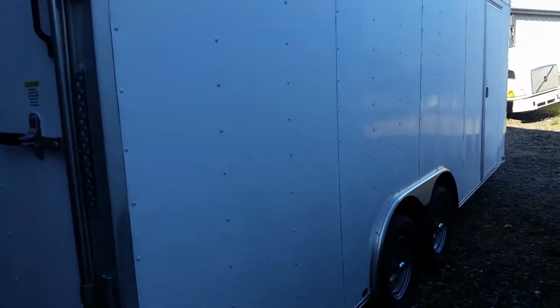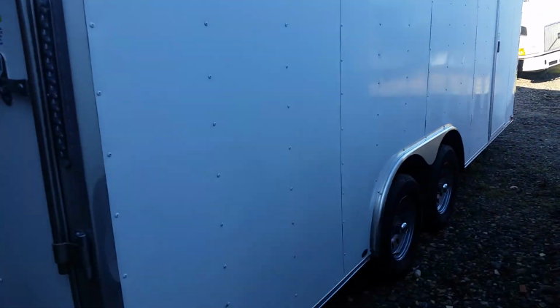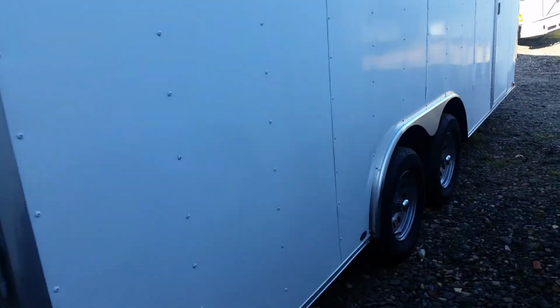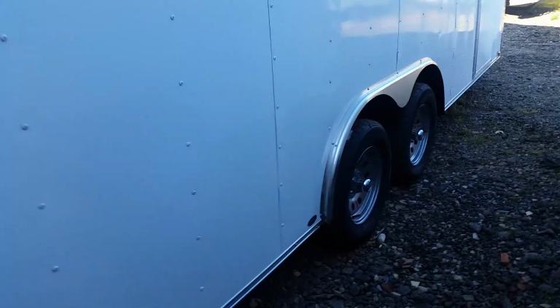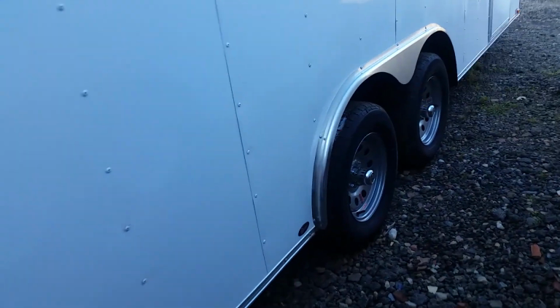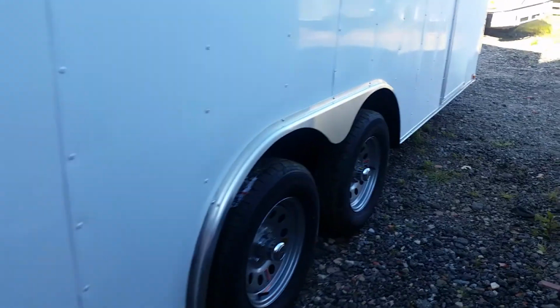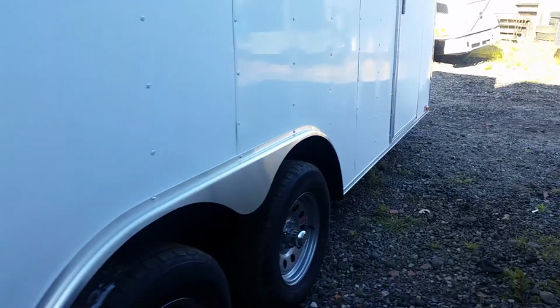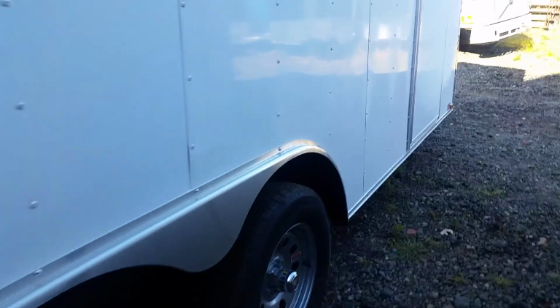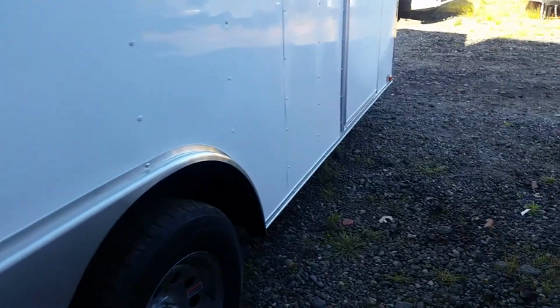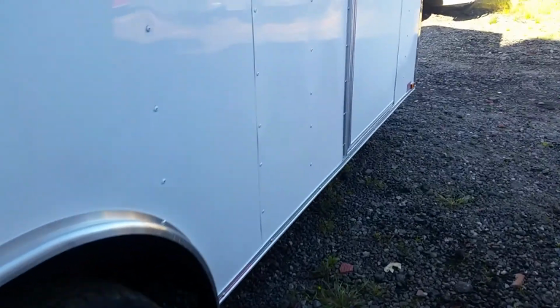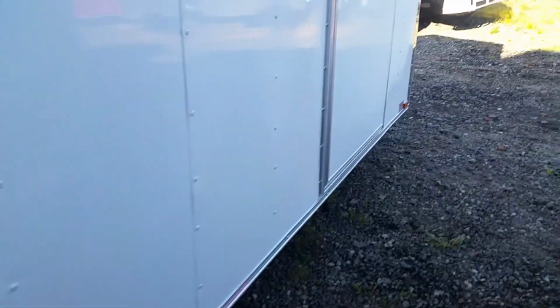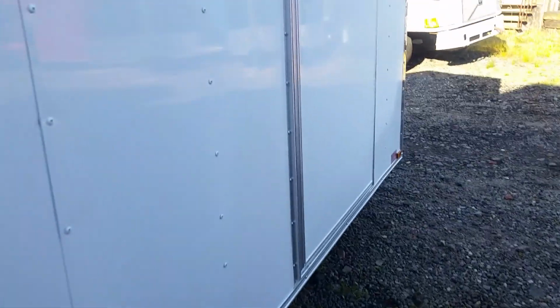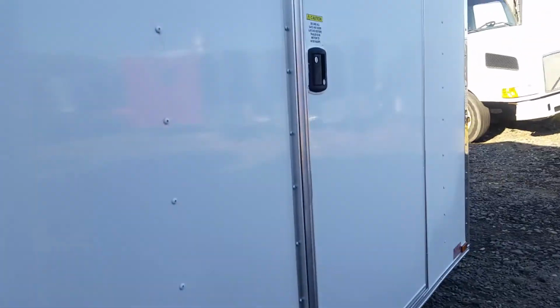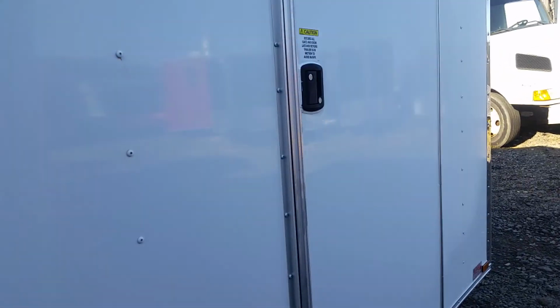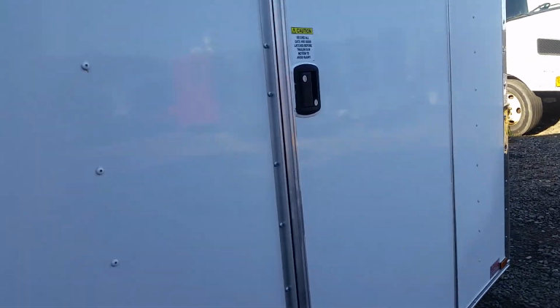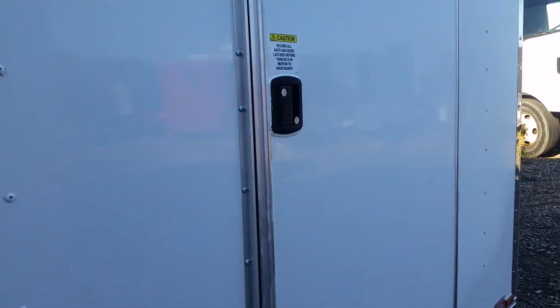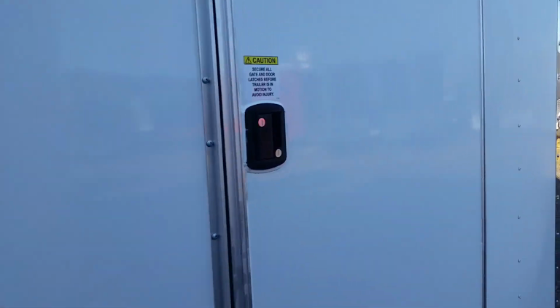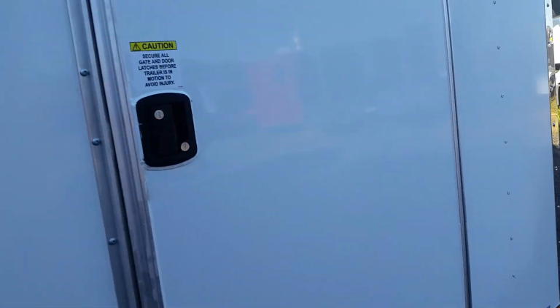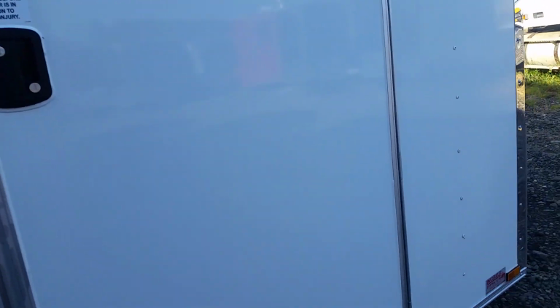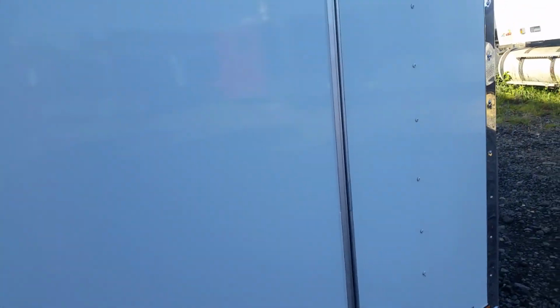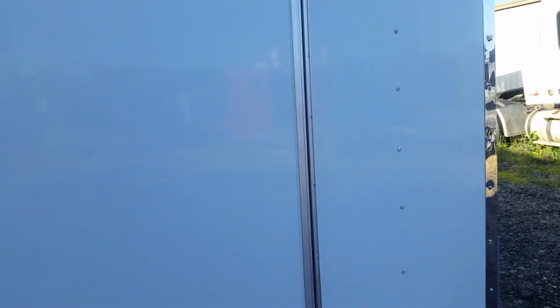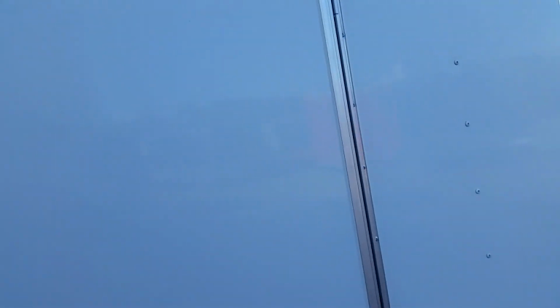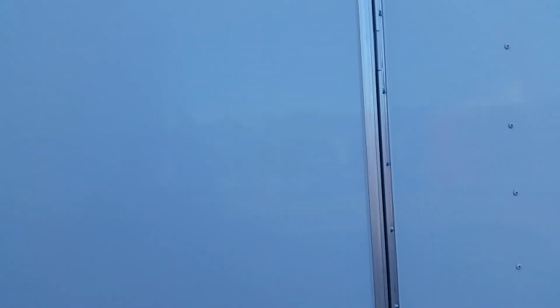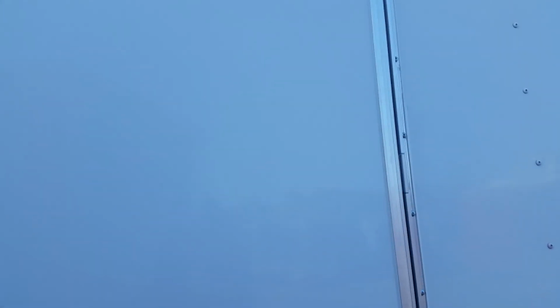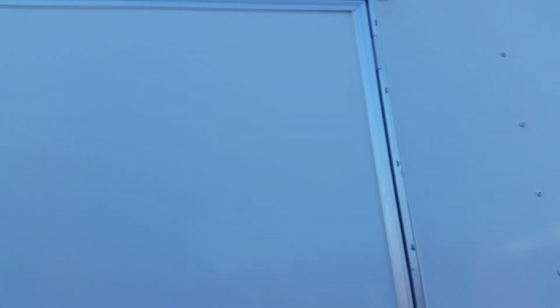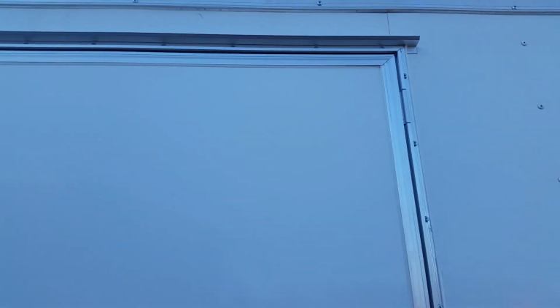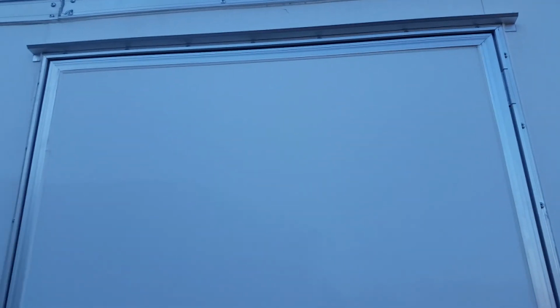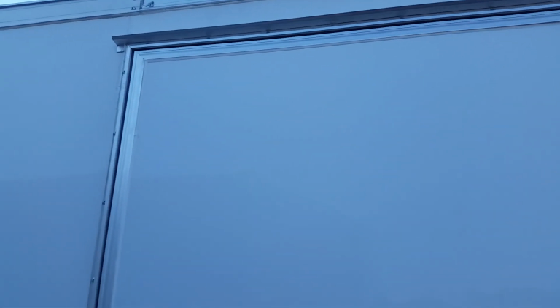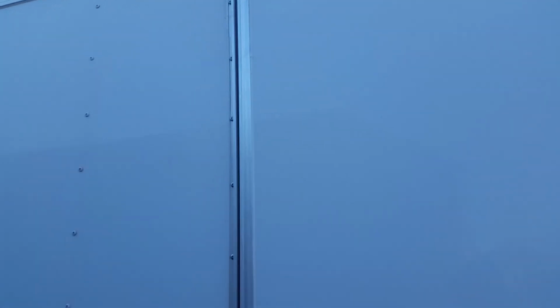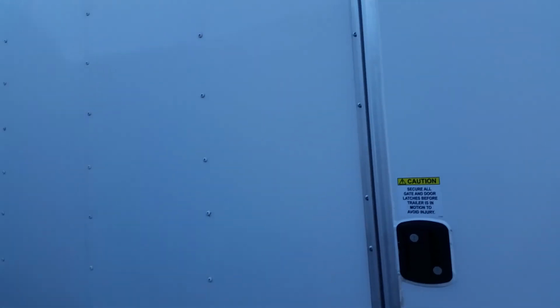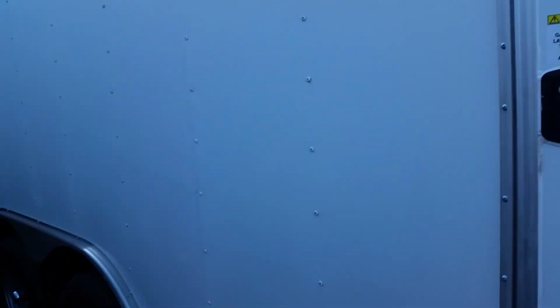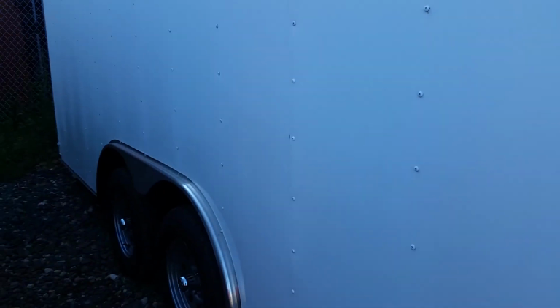Just a real tight trailer y'all, looks good. RV-style door with the piano hinges here, drip edge above the door — let's walk in.